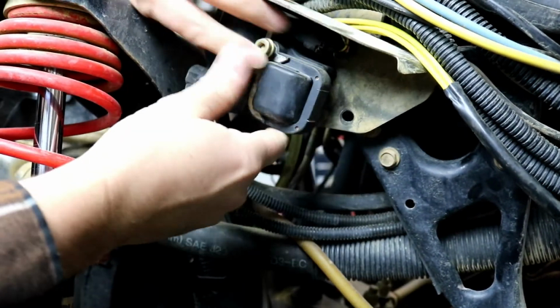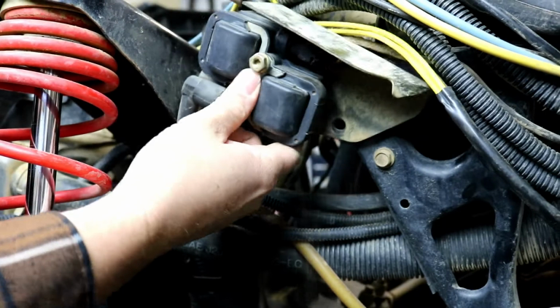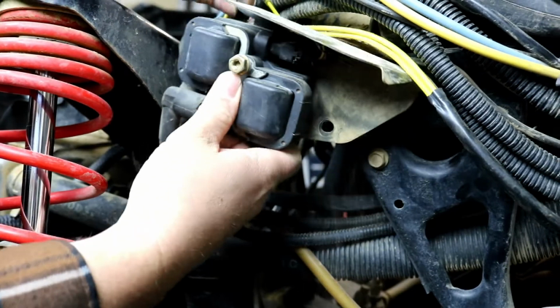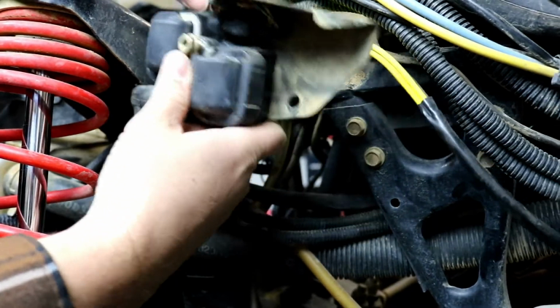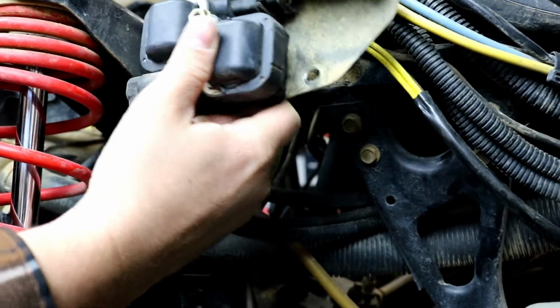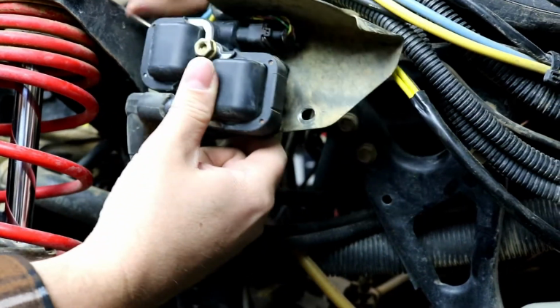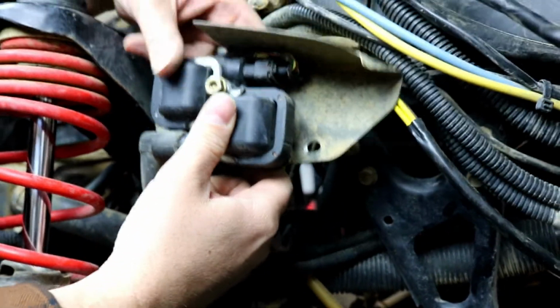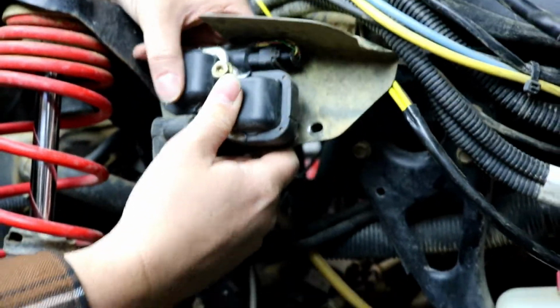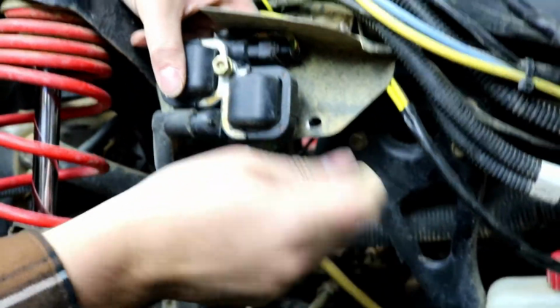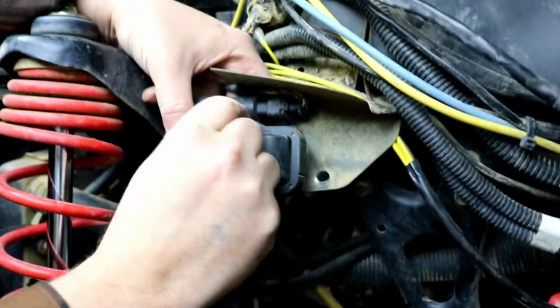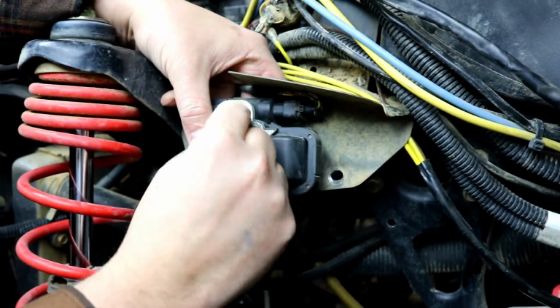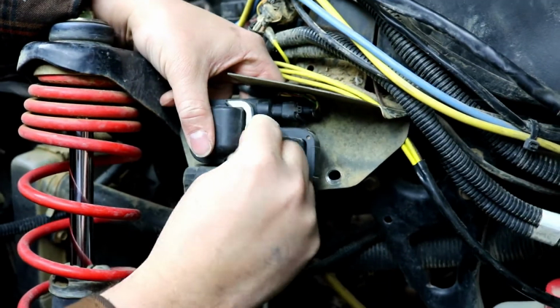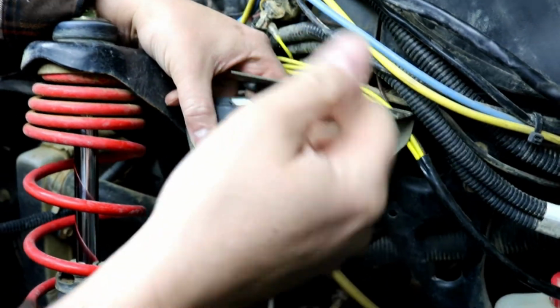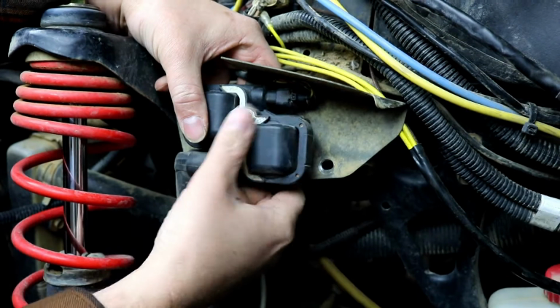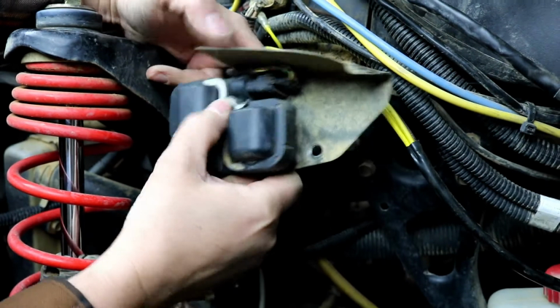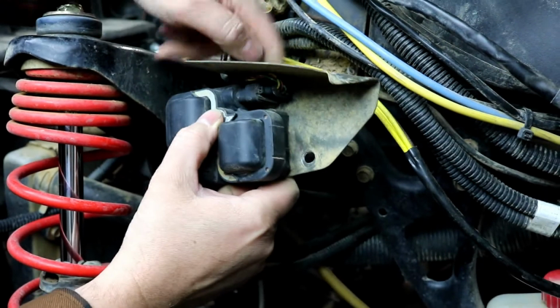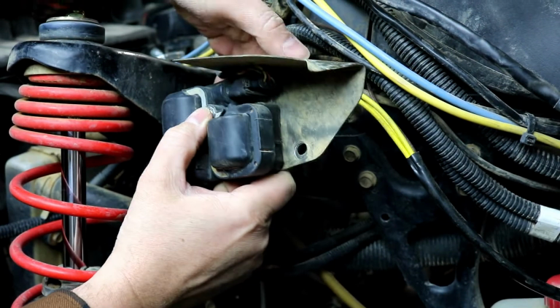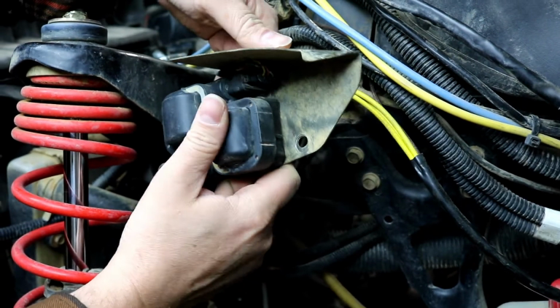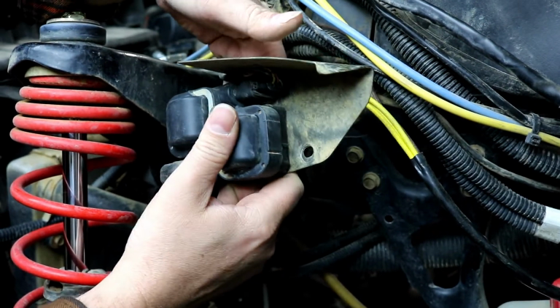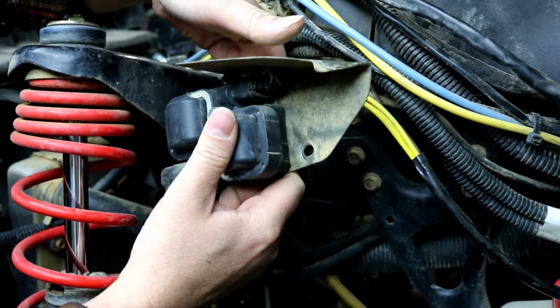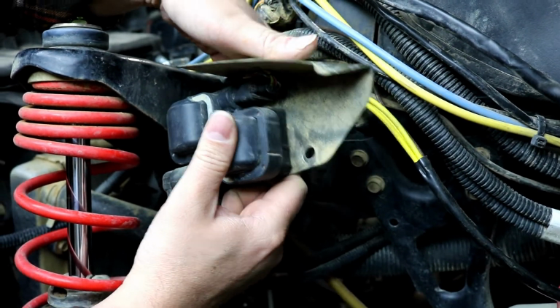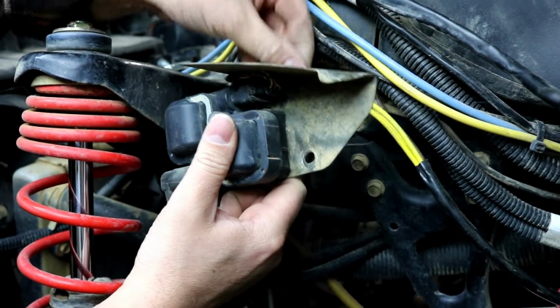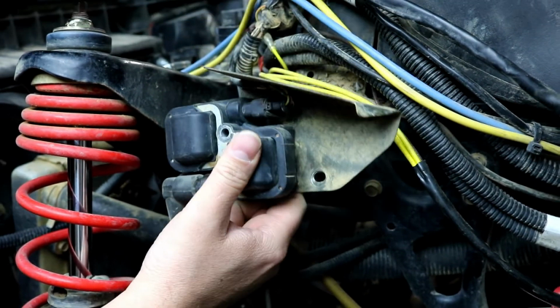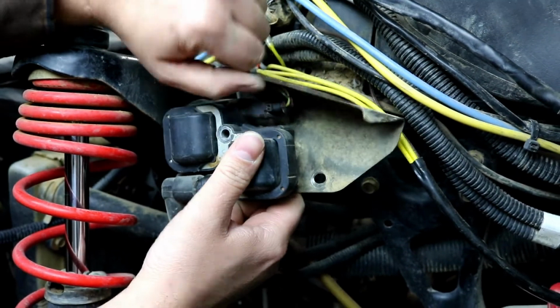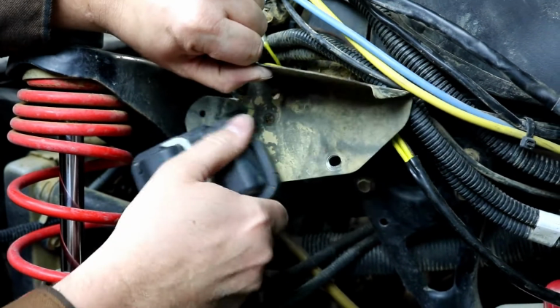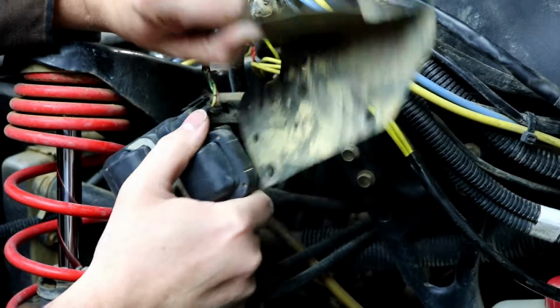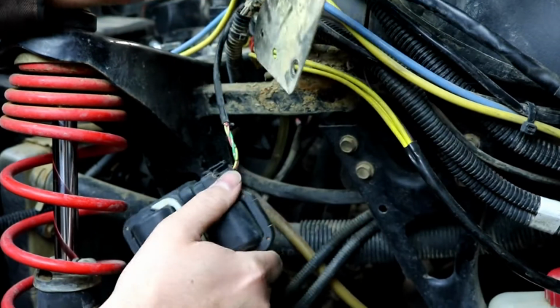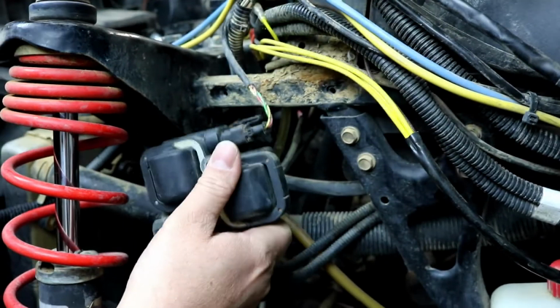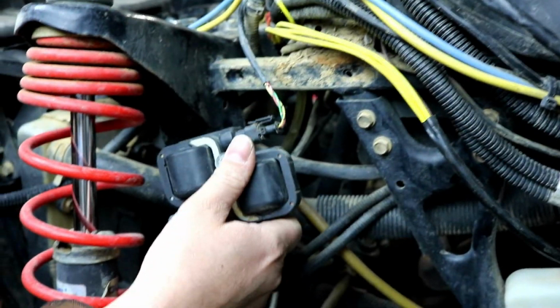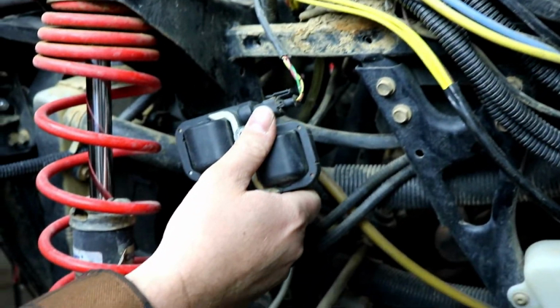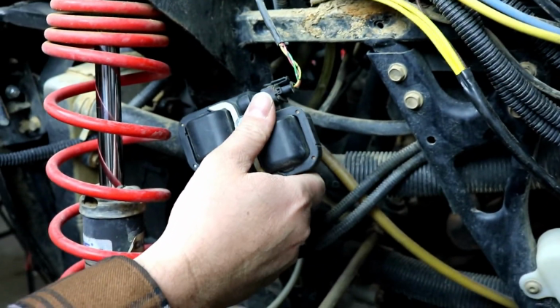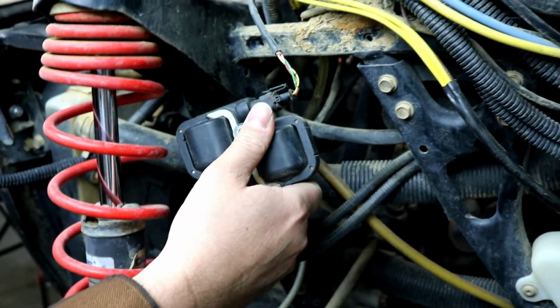With those removed, you can slide the whole bracket off. You have a nut and a bolt that is an 11 millimeter that goes through the bracket and holds the coil in place. So I'm going to get the bracket out of the way.